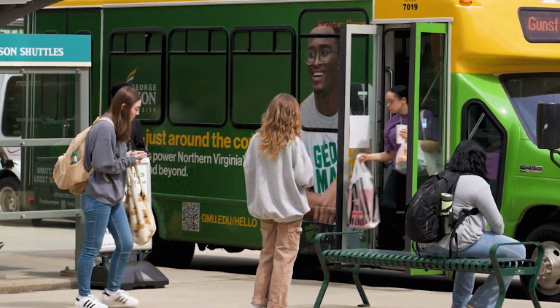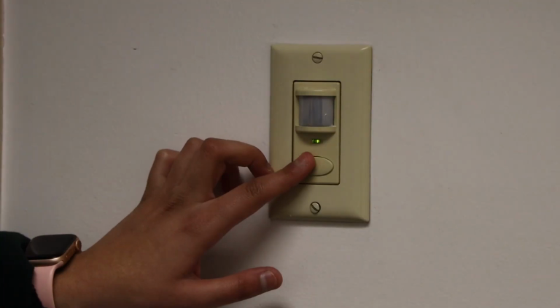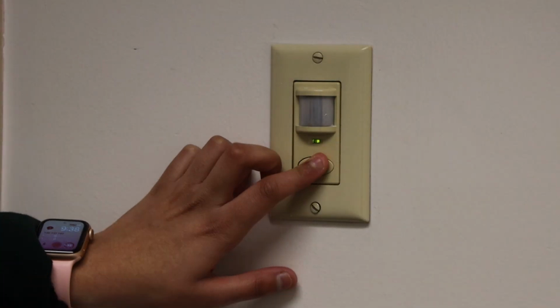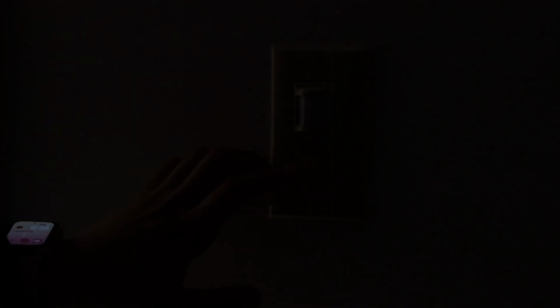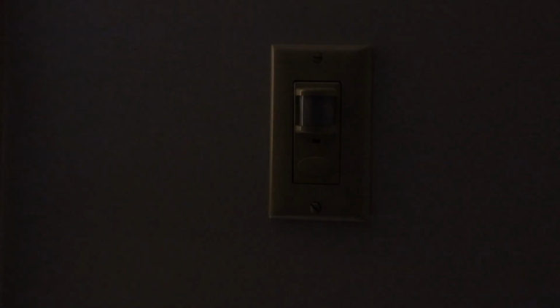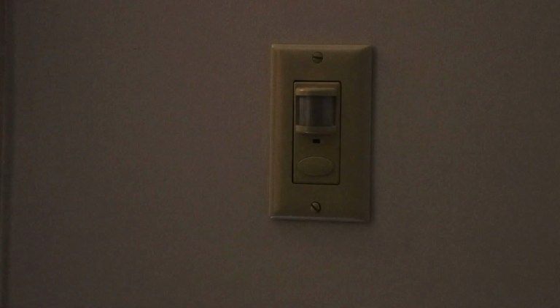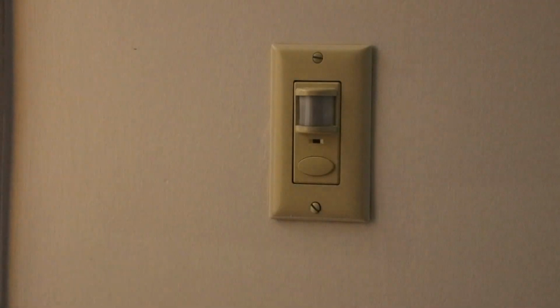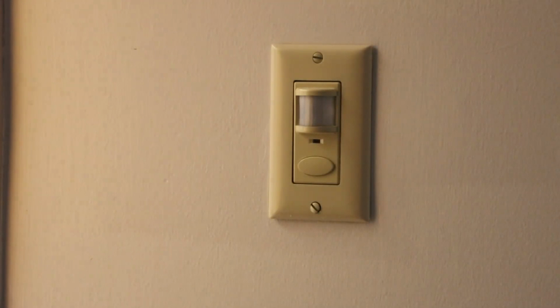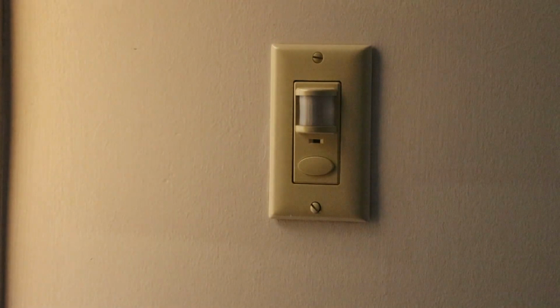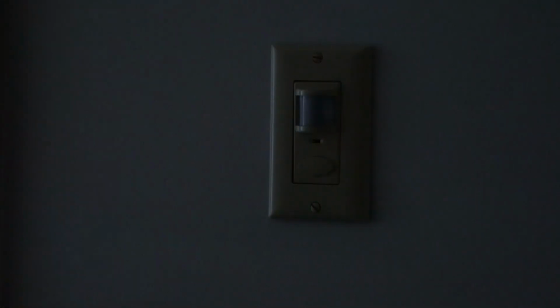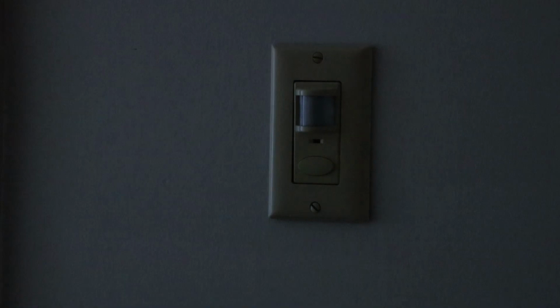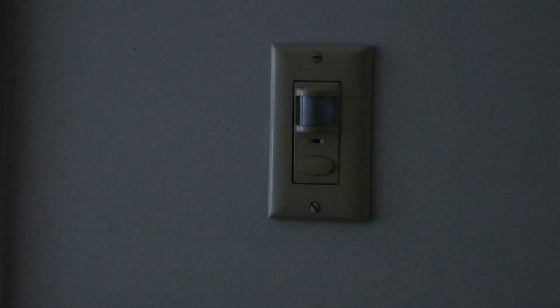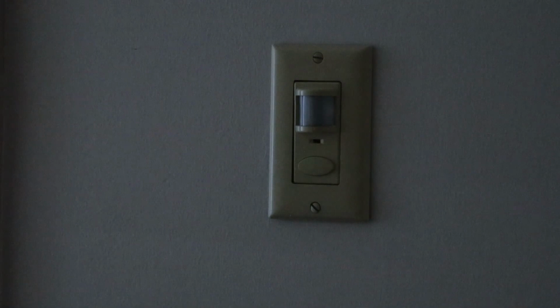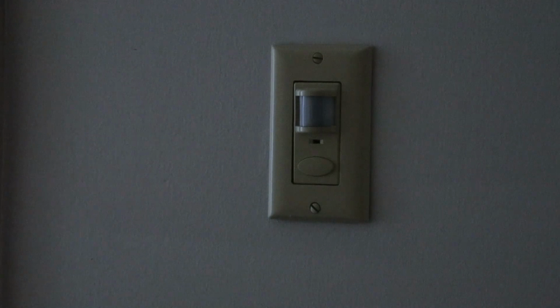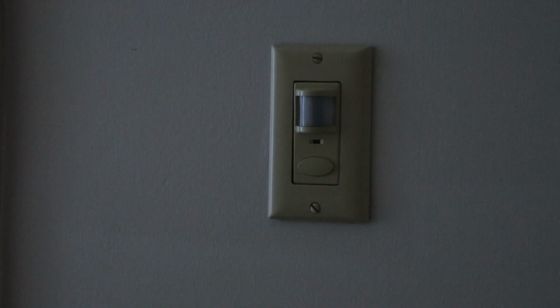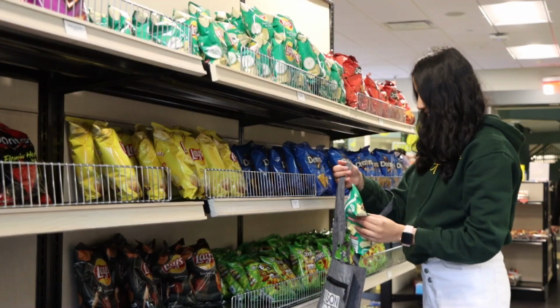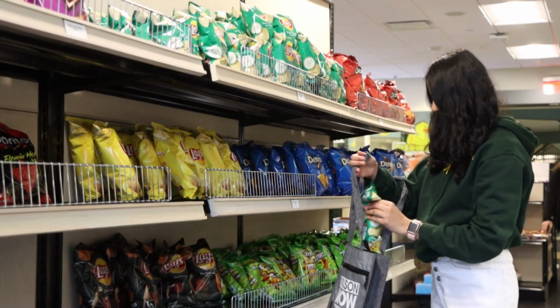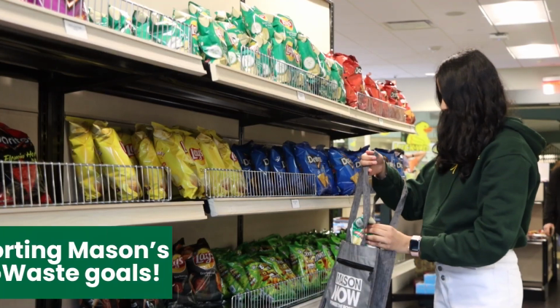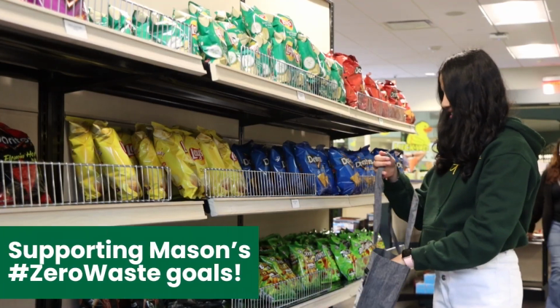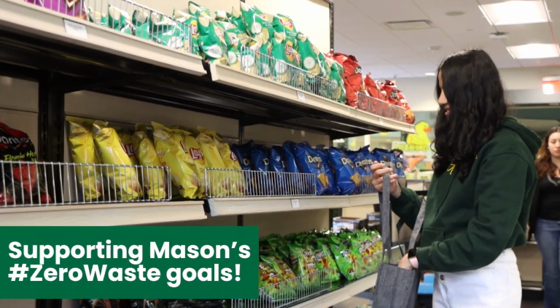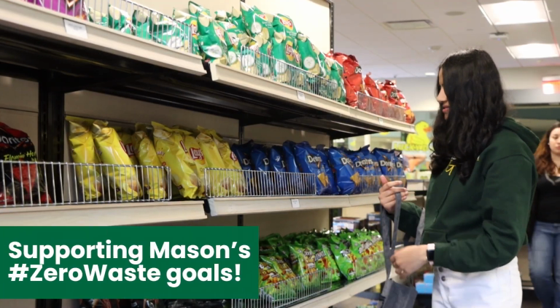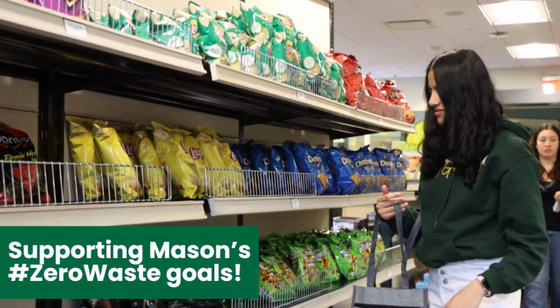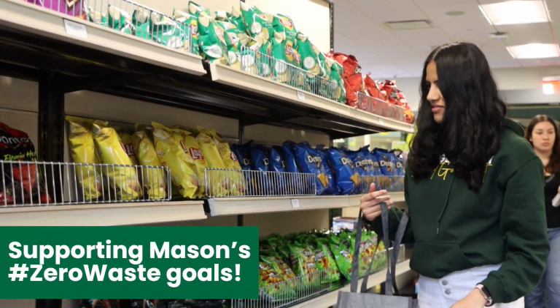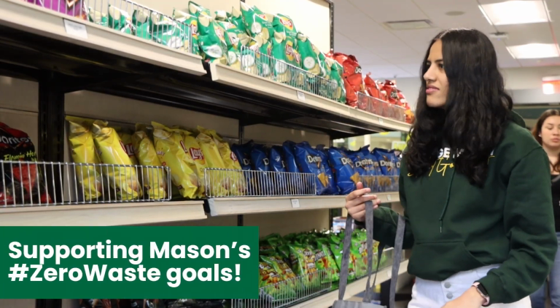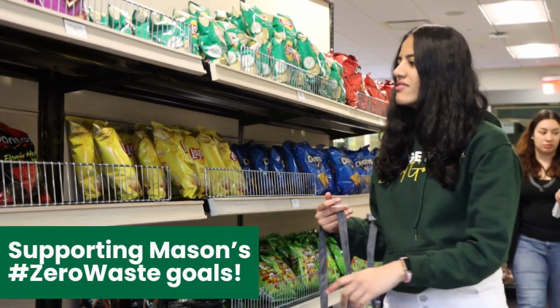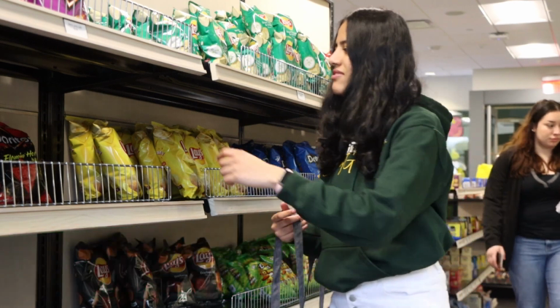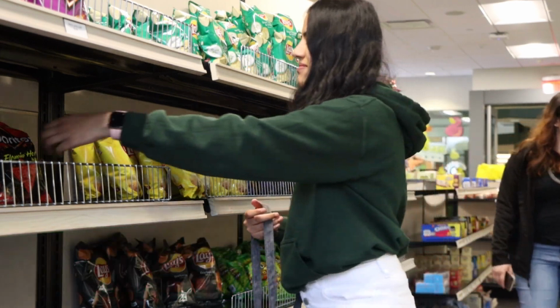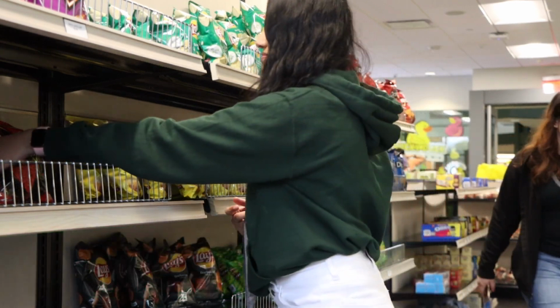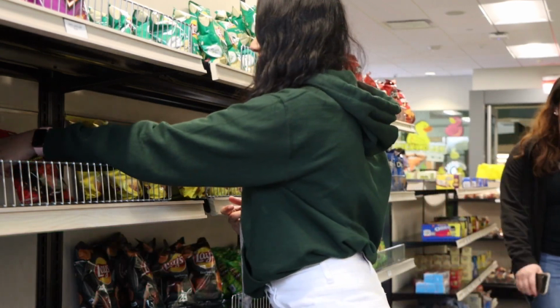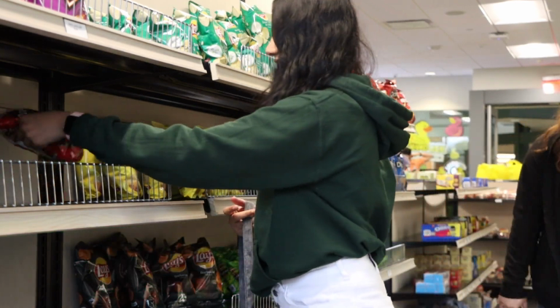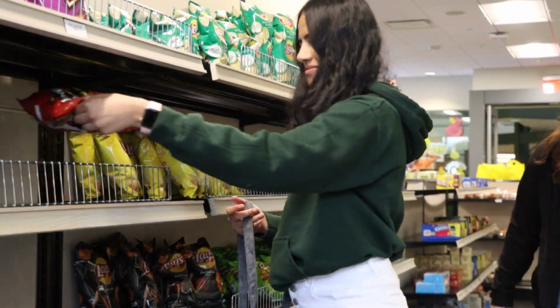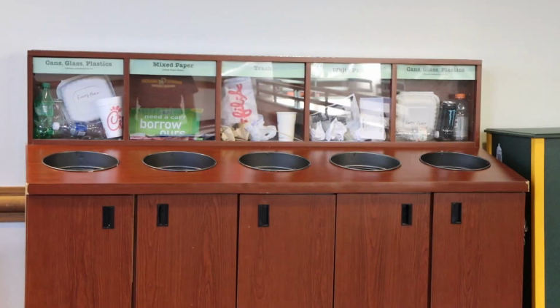I make sure to save electricity and always turn off any lights, appliances, and devices when not in use. Whenever I shop at a store, I bring a reusable bag, backpack, or other sustainable containers to reduce packaging waste.